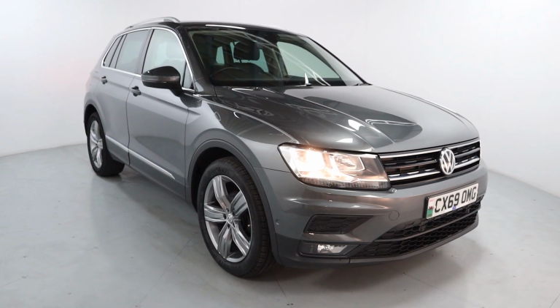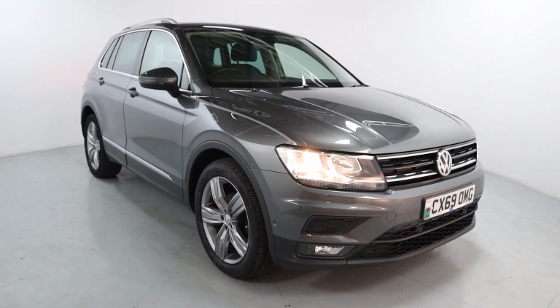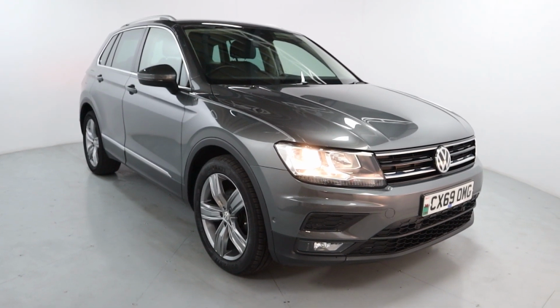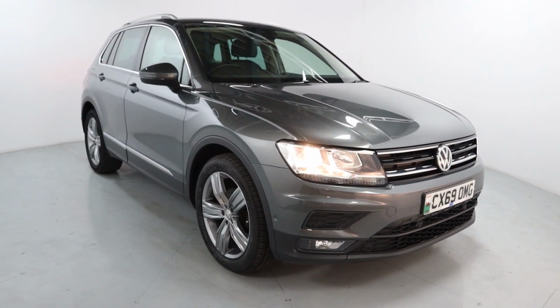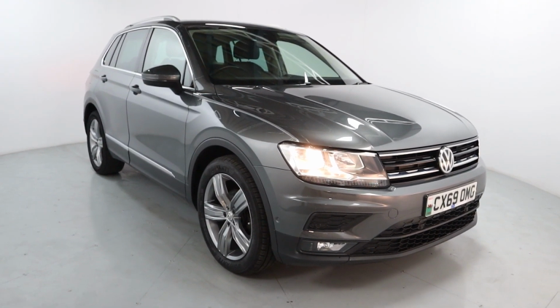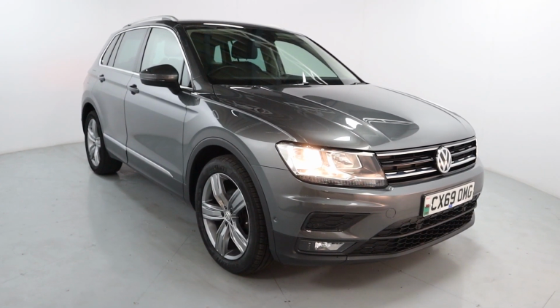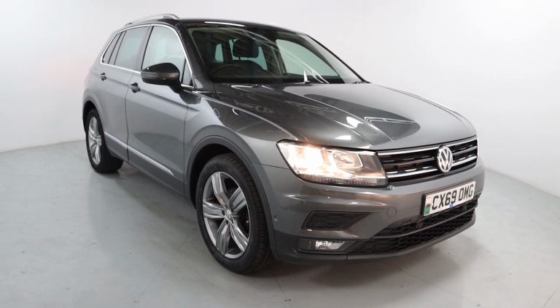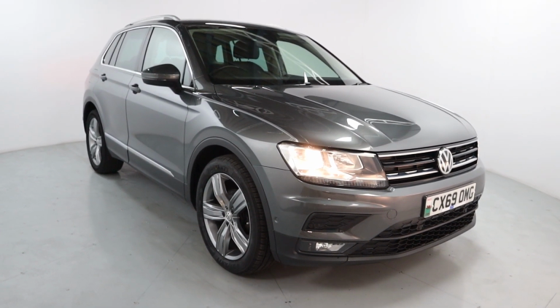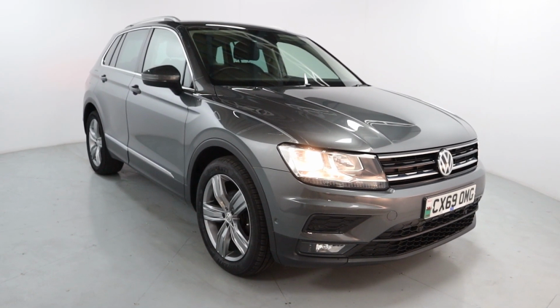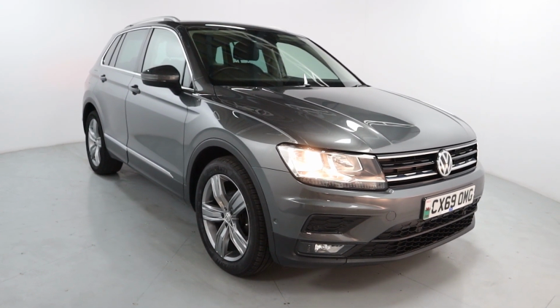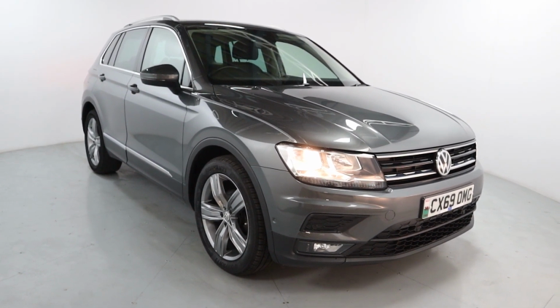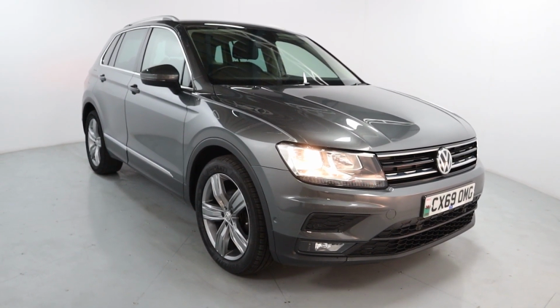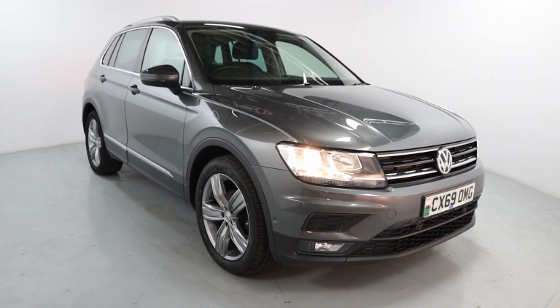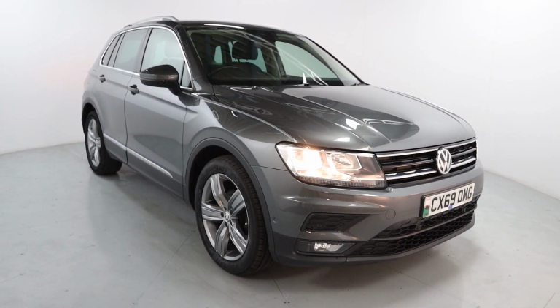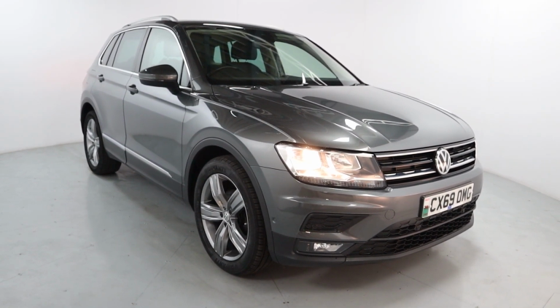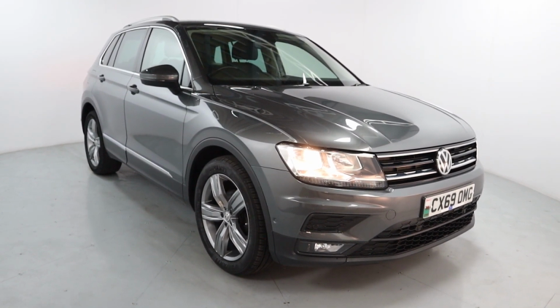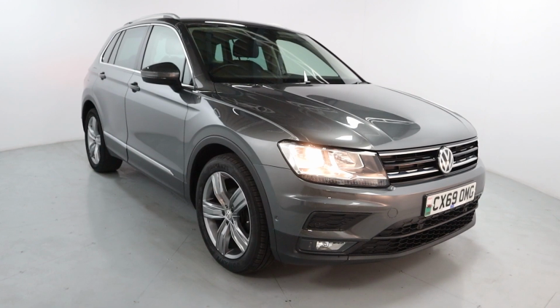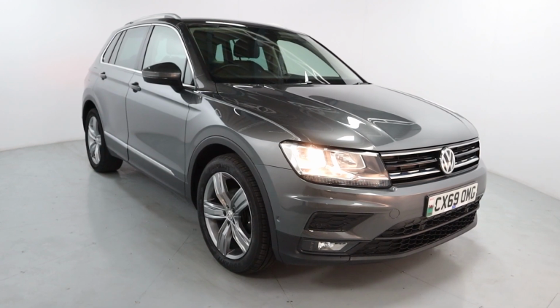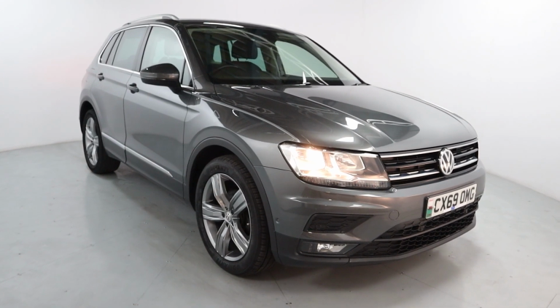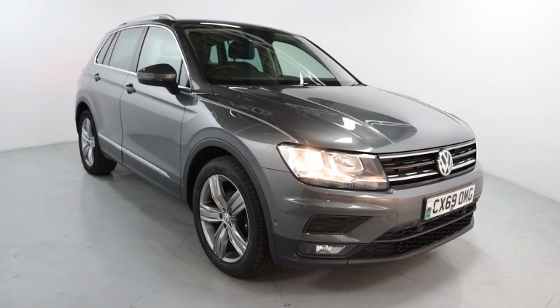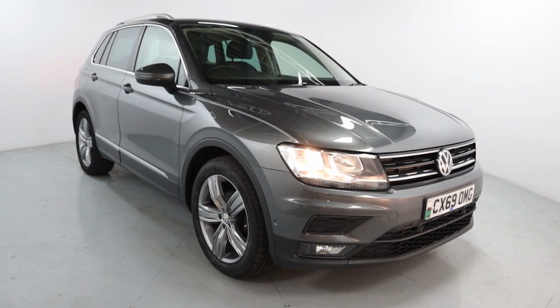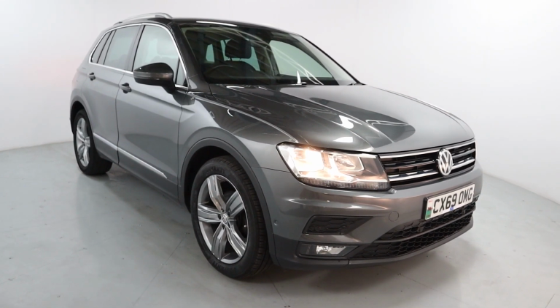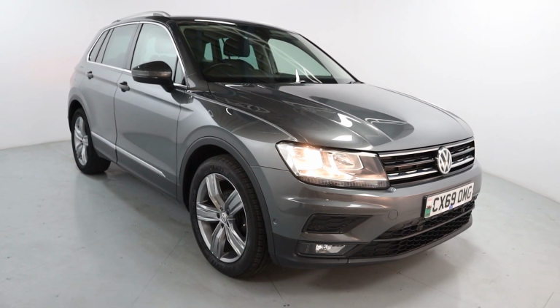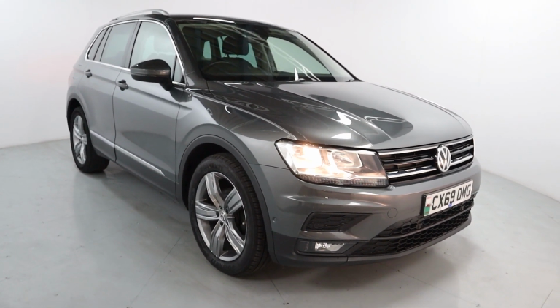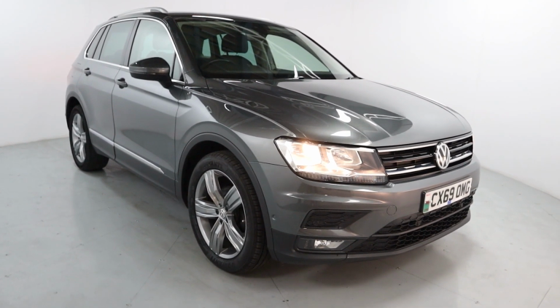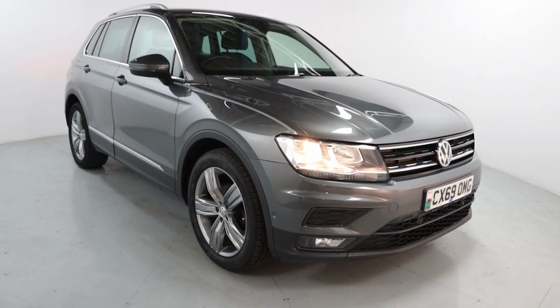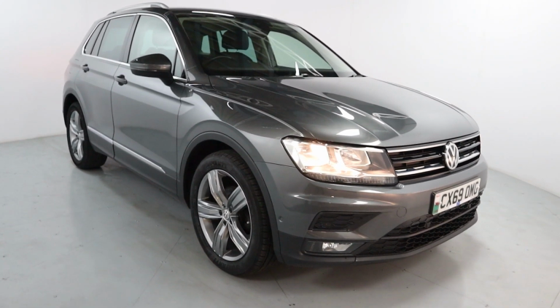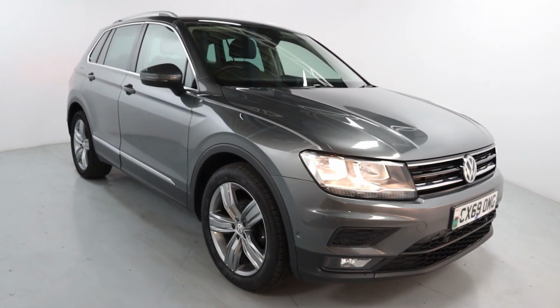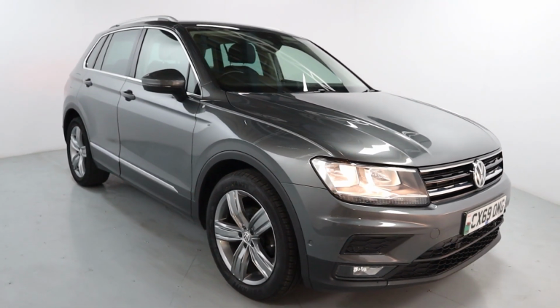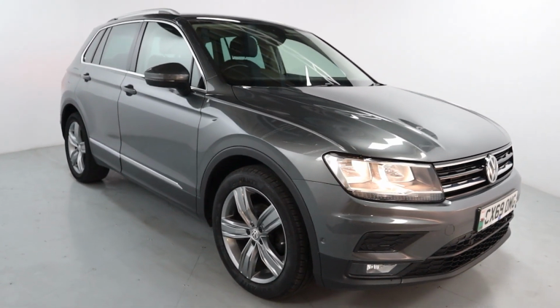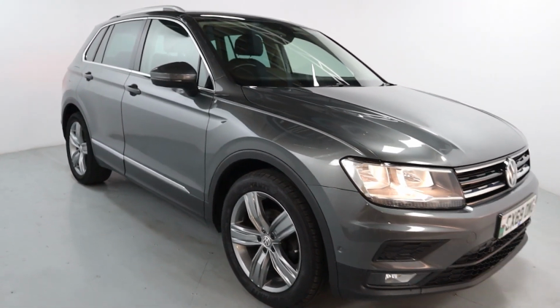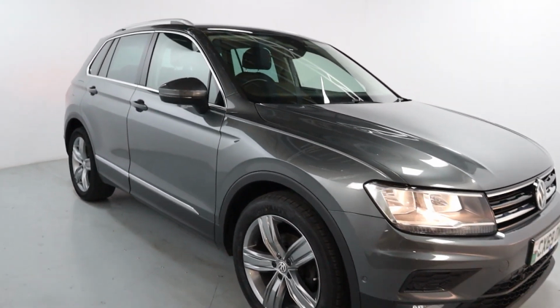Welcome to LMC. Today we're taking a look at this Volkswagen Tiguan. It's got a 2 litre diesel engine with an automatic gearbox and it's on 51,004 miles. Lovely looking family vehicle.